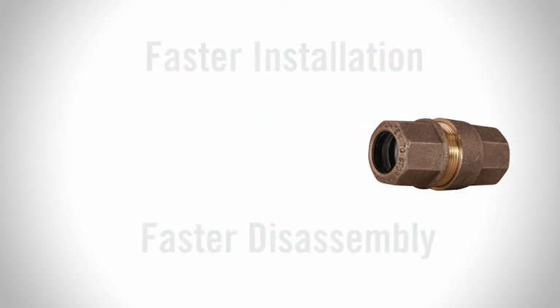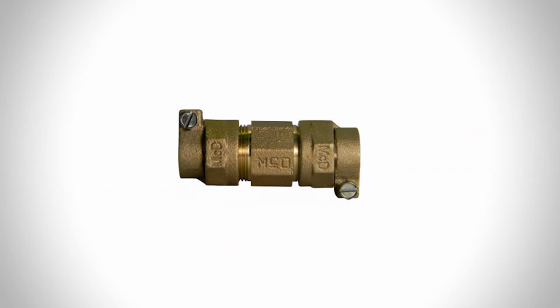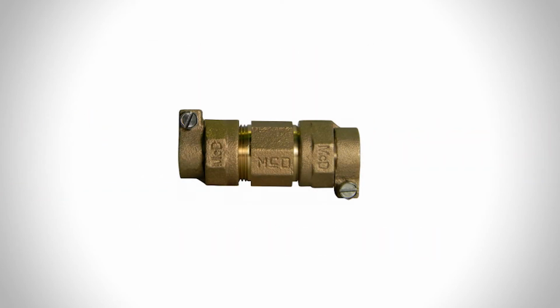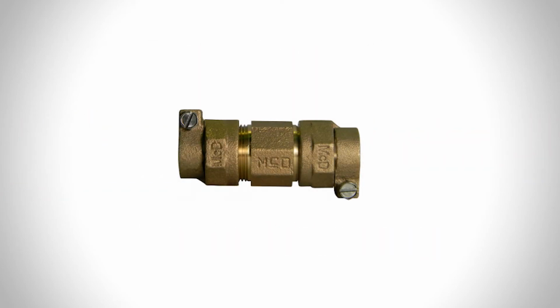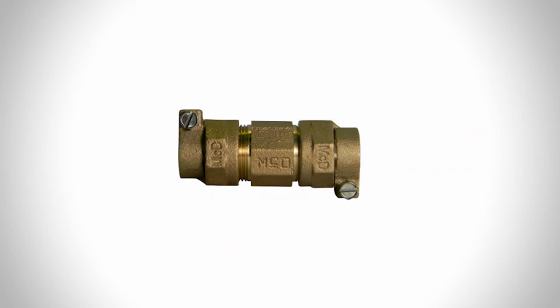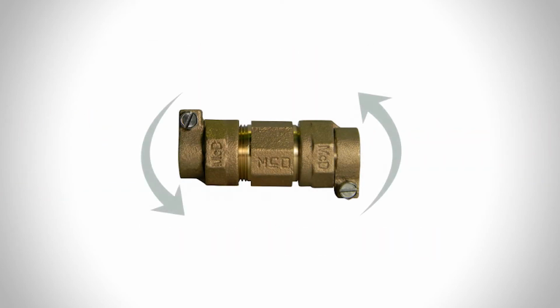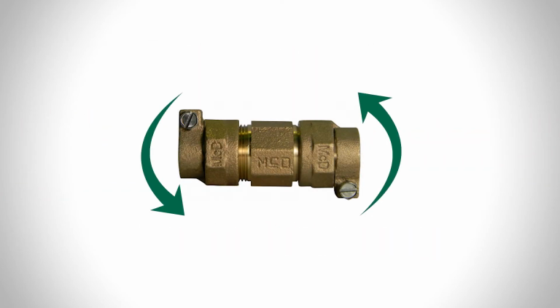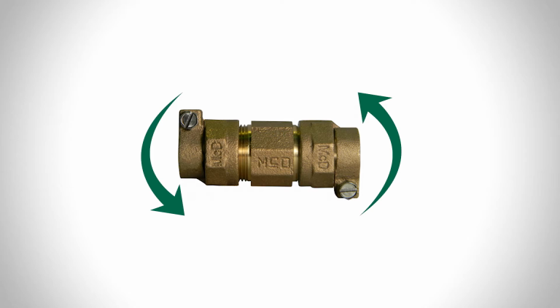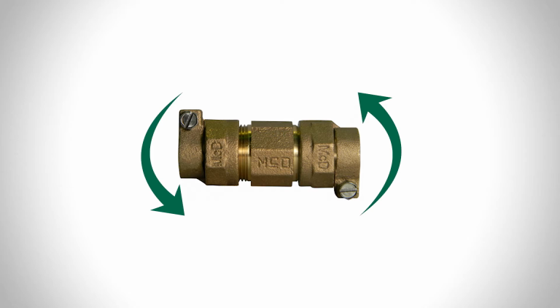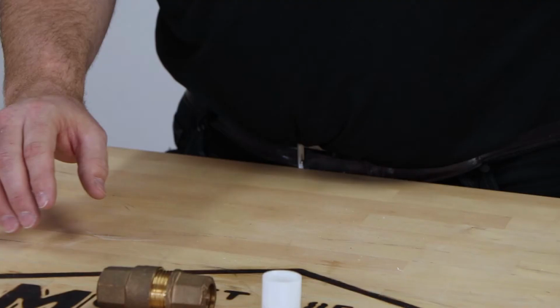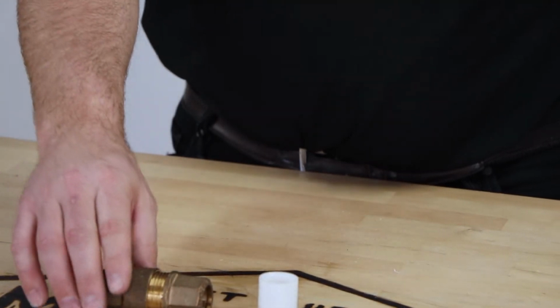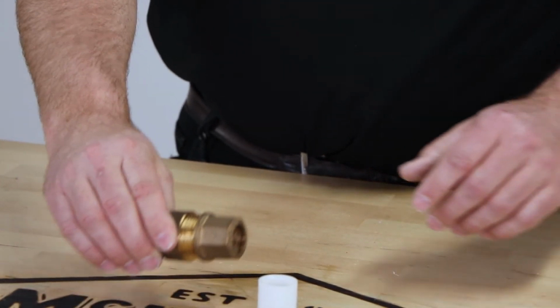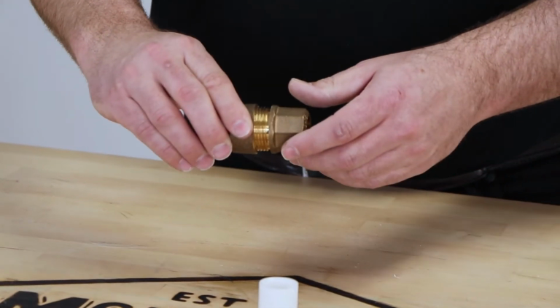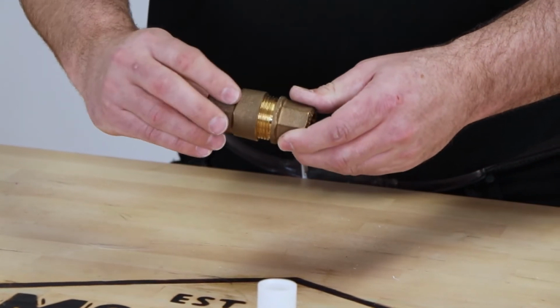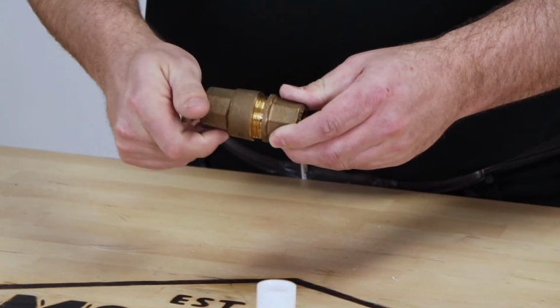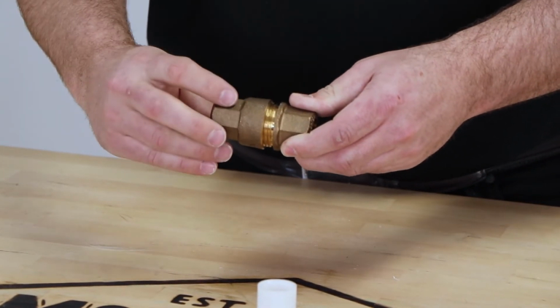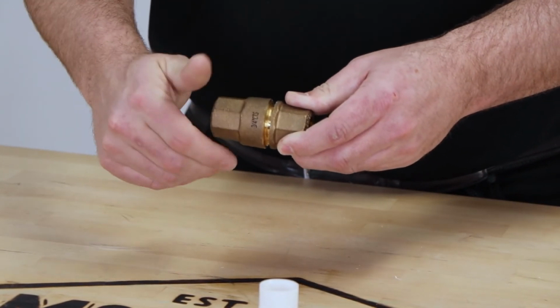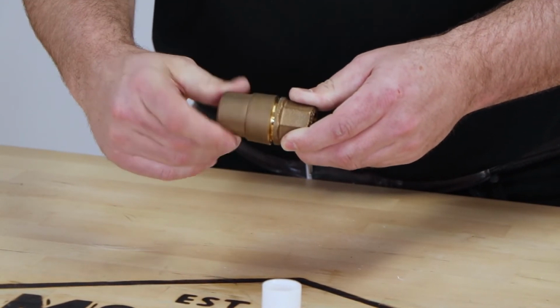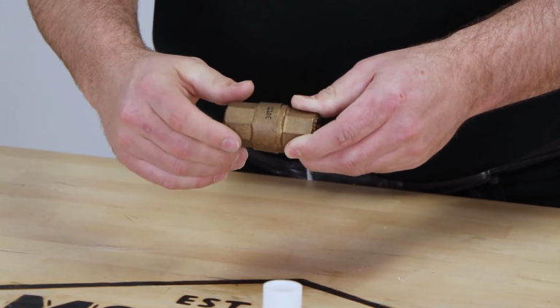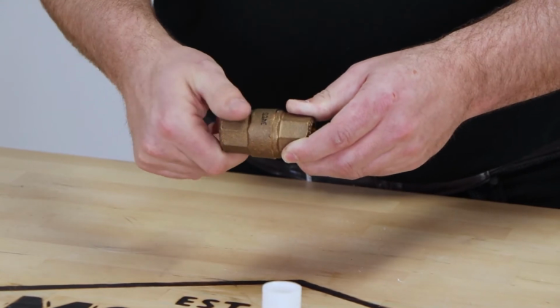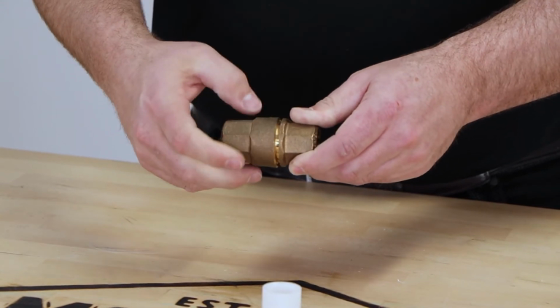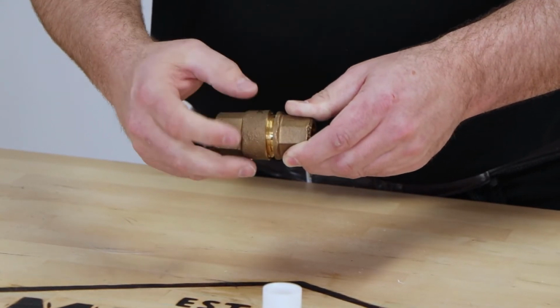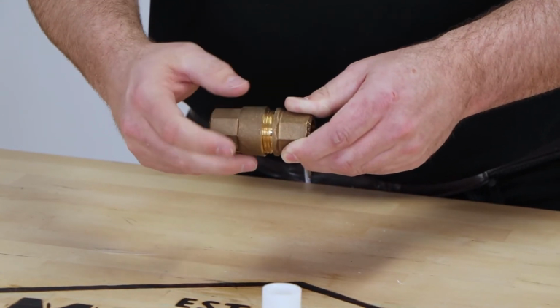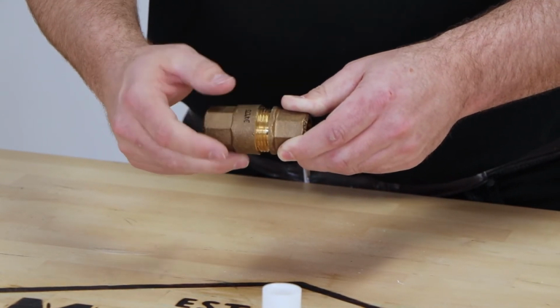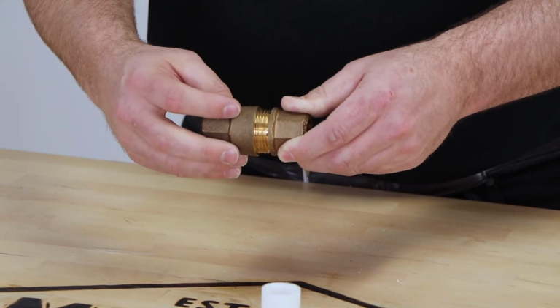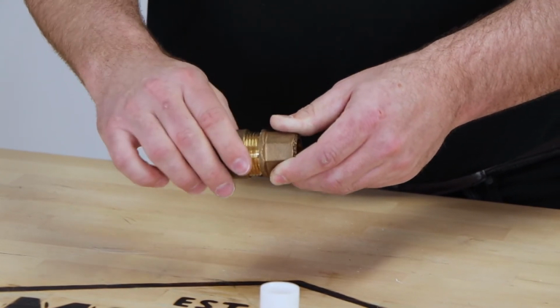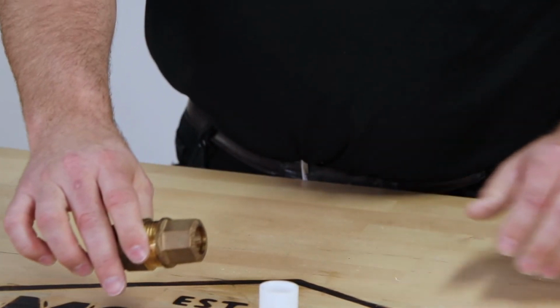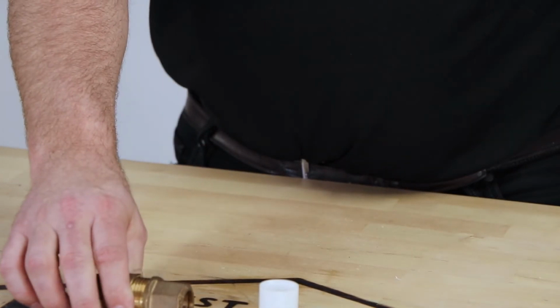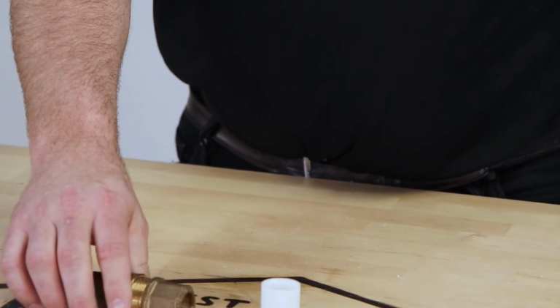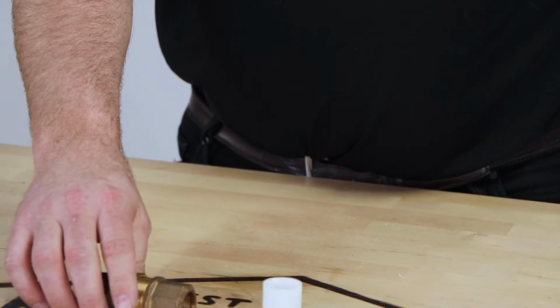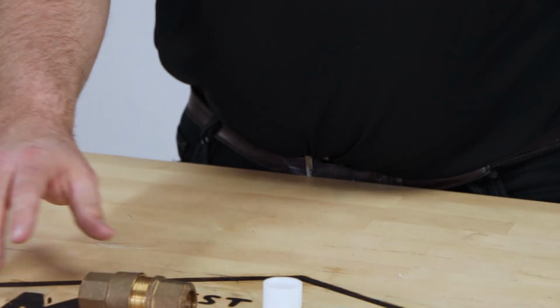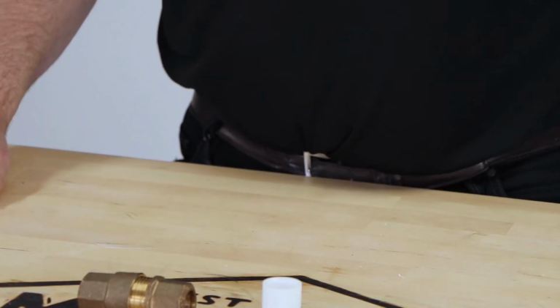Compare this to our existing coupling, which you have to tighten both sides of. With the Fast Connect fitting, you only have to tighten one side to the shoulder stop, so you'll know when it's completely tight. It's great for field installation and it eliminates steps for field techs.